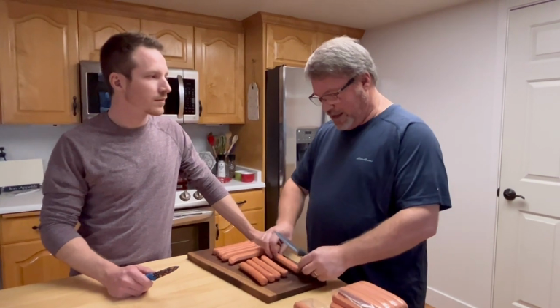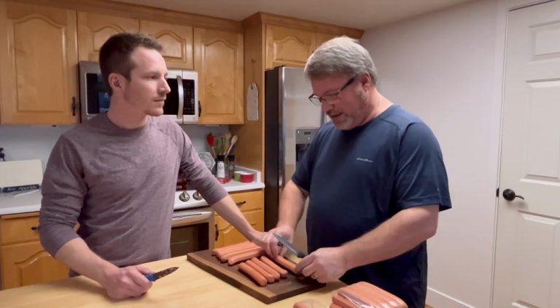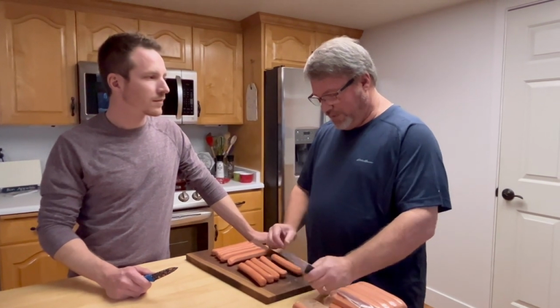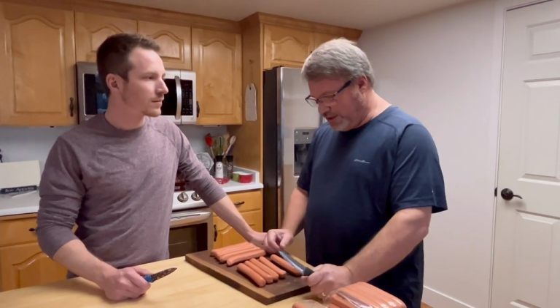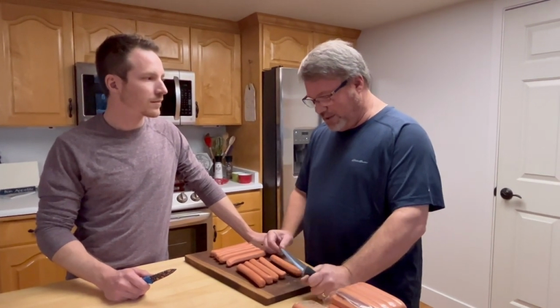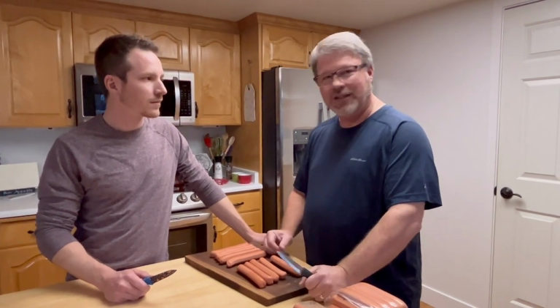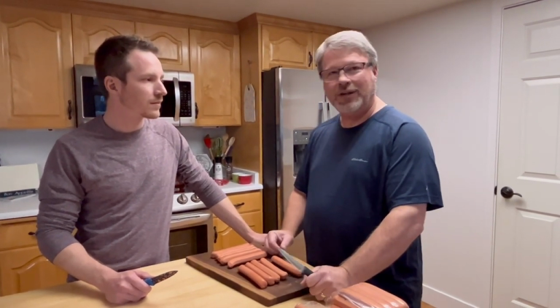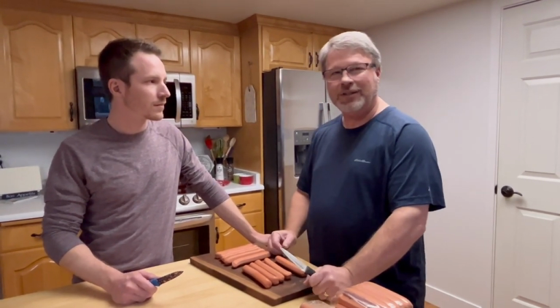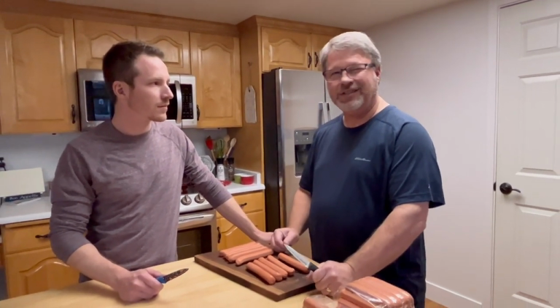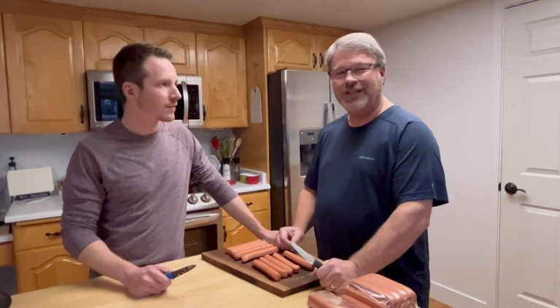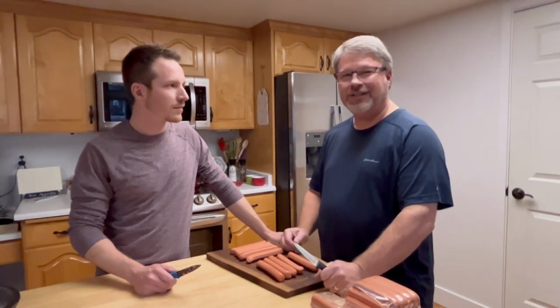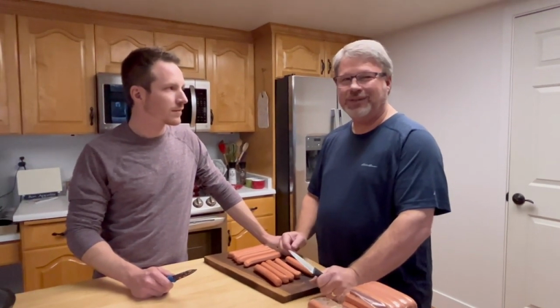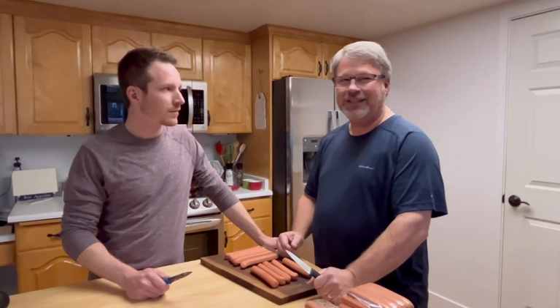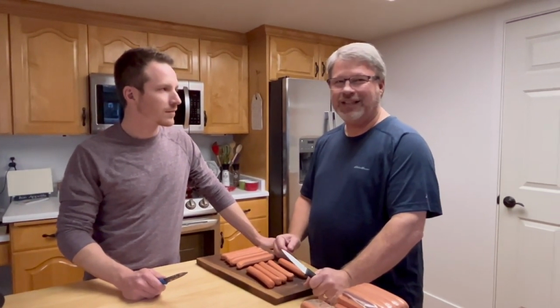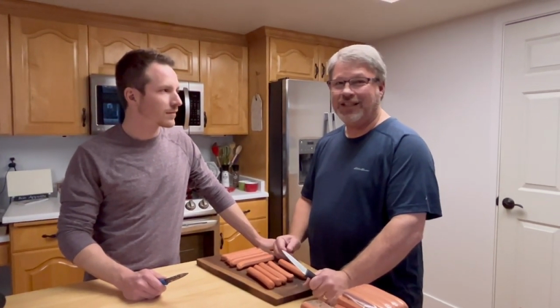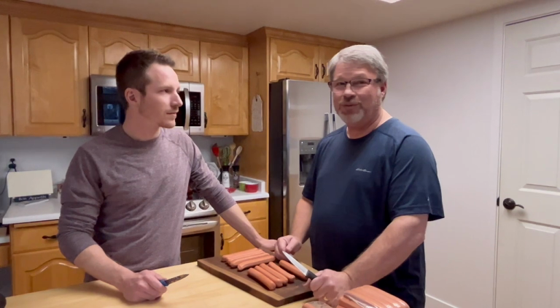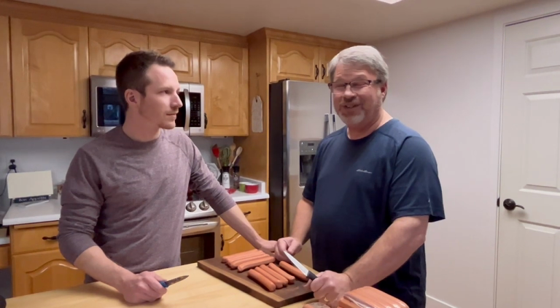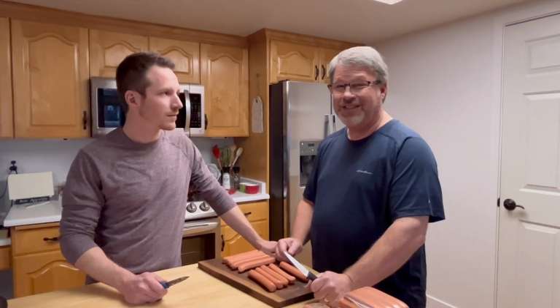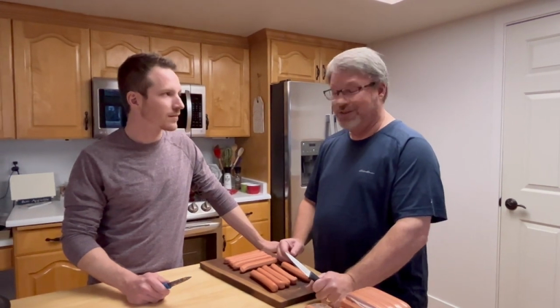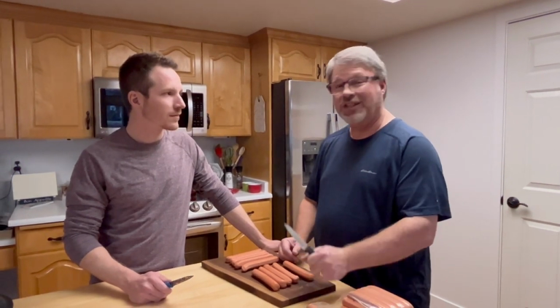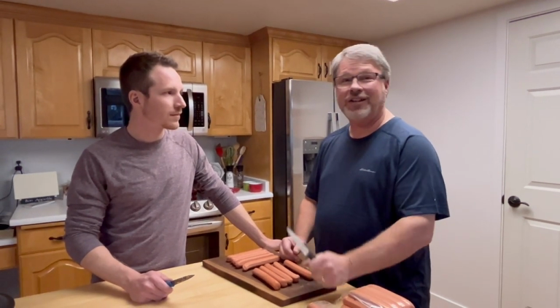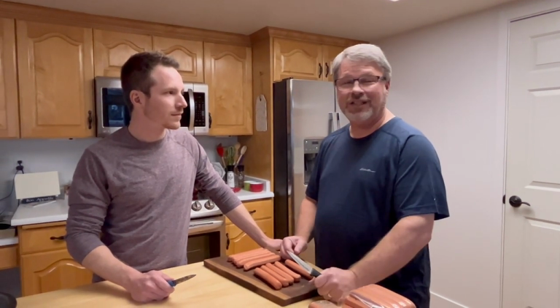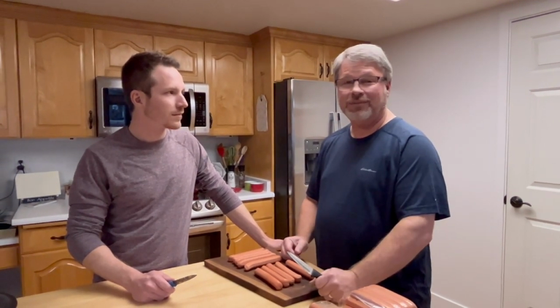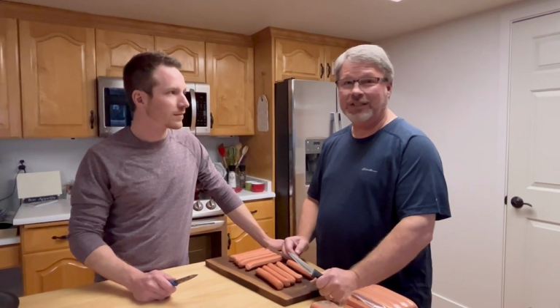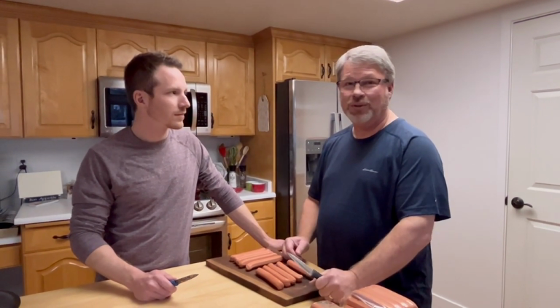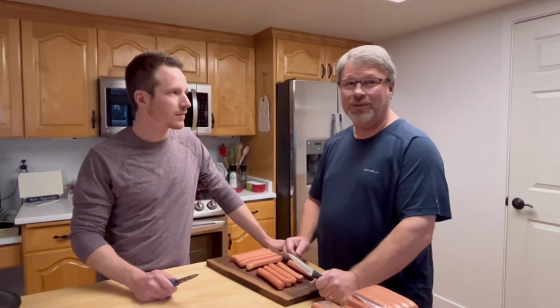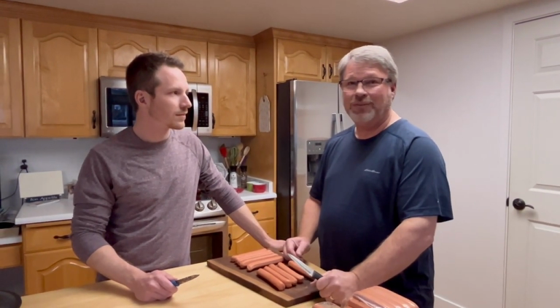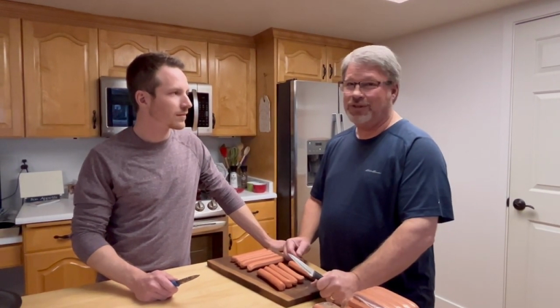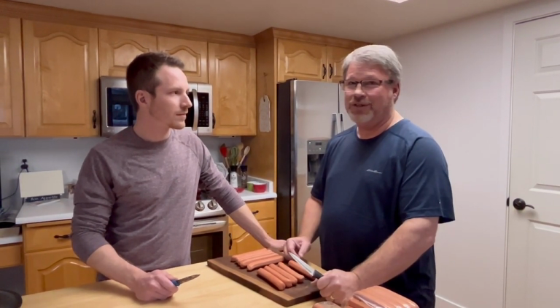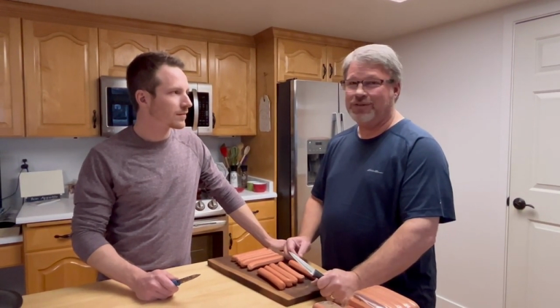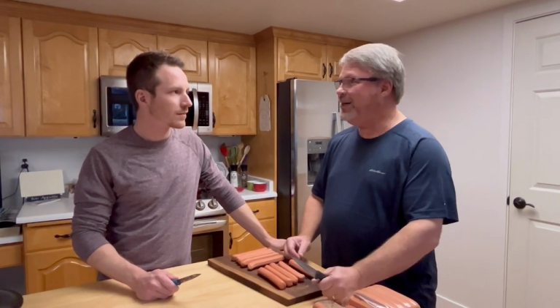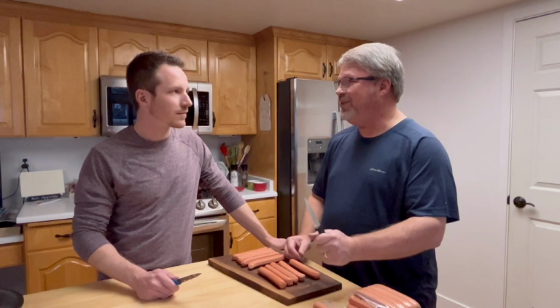They get a little charred edge to them and they add flavor to the hot dog. And the reason we do that is partly because you really like to eat food with your eyes. So these hot dogs look really cool once they're all grilled up.